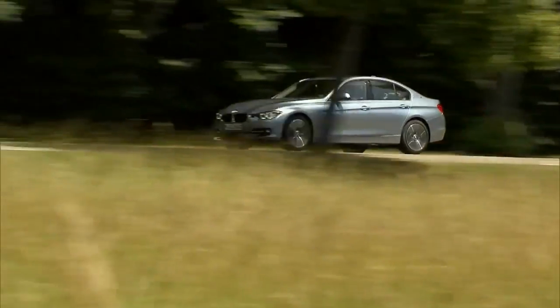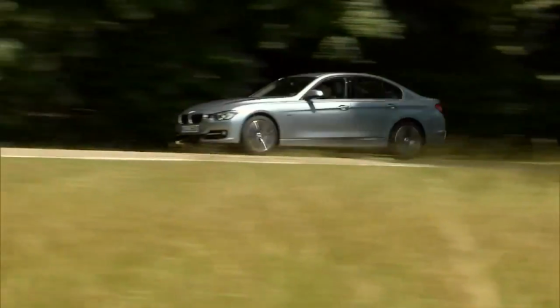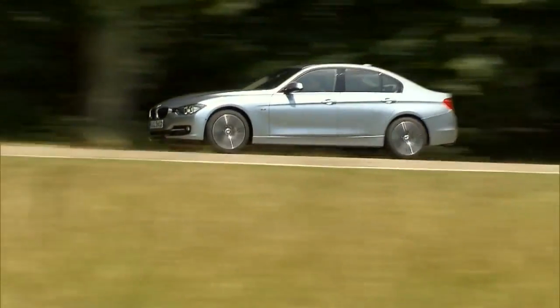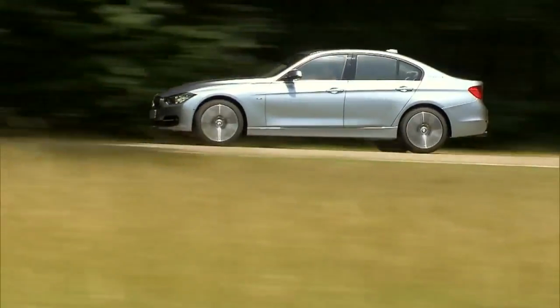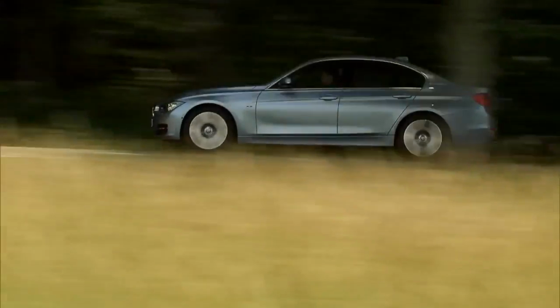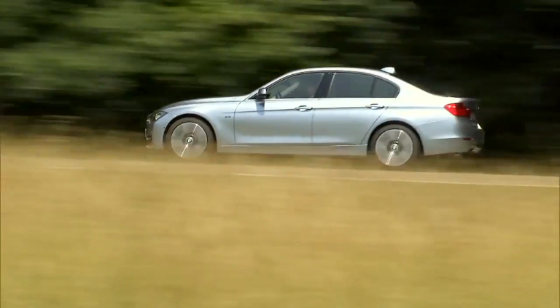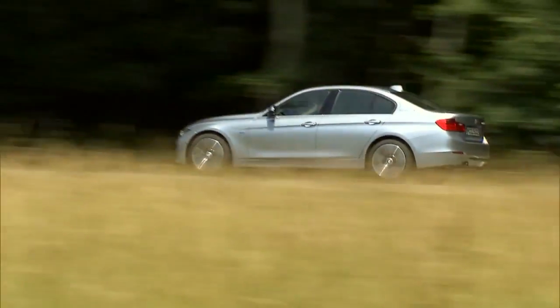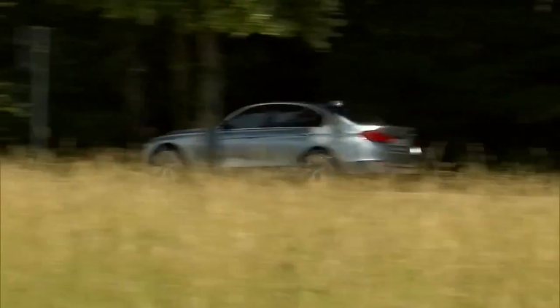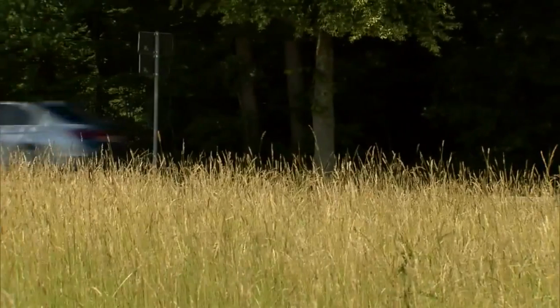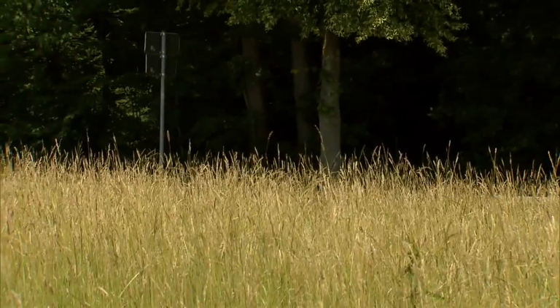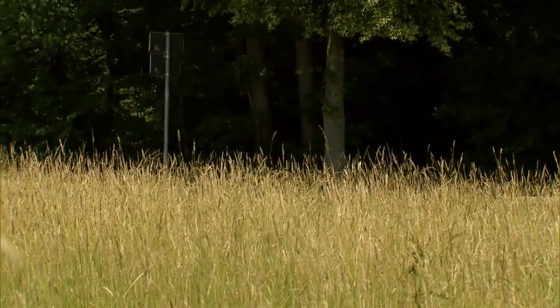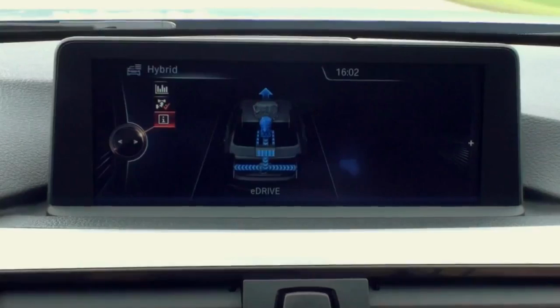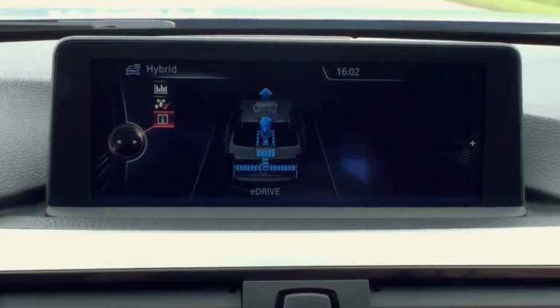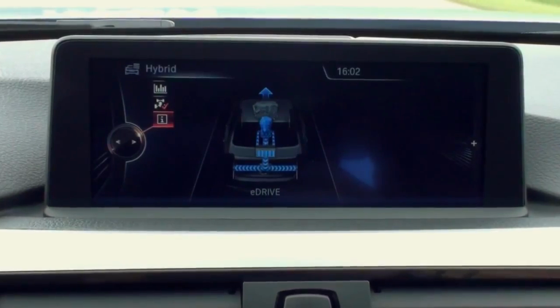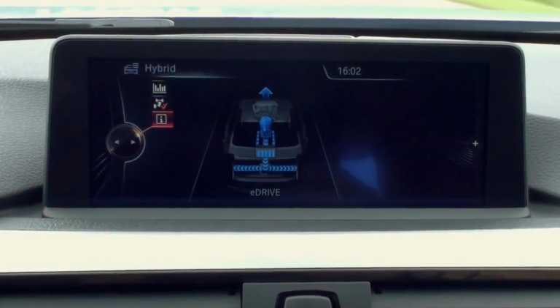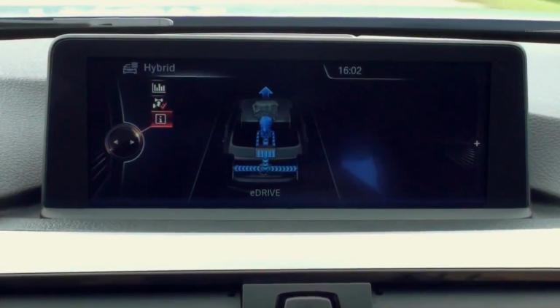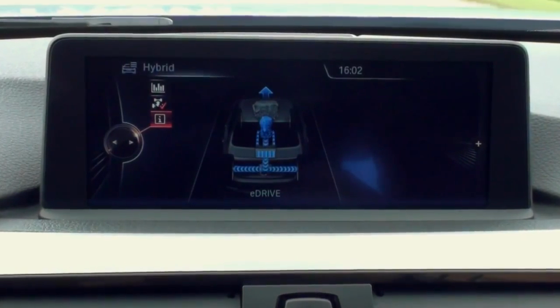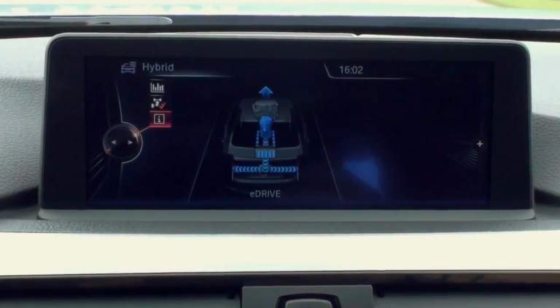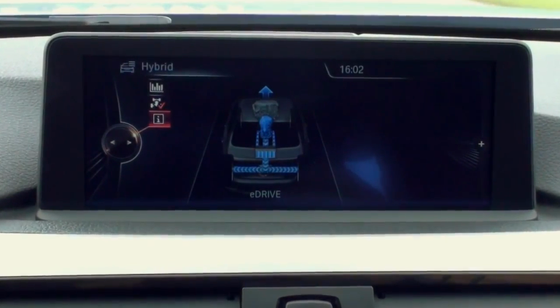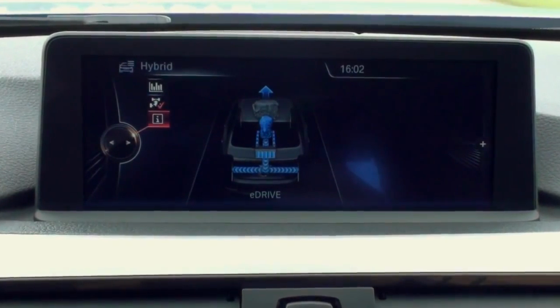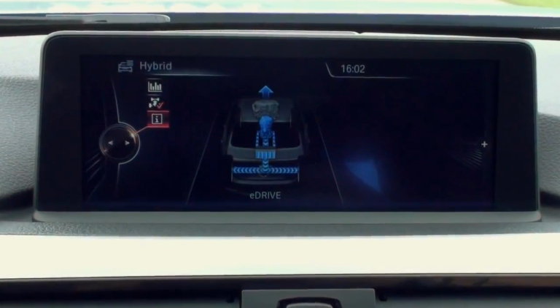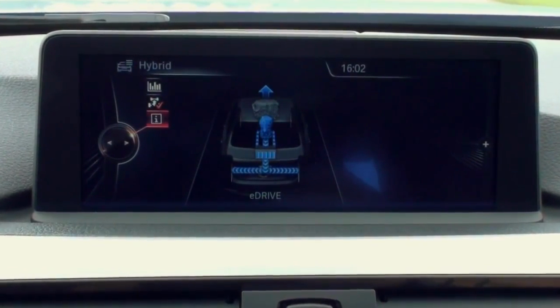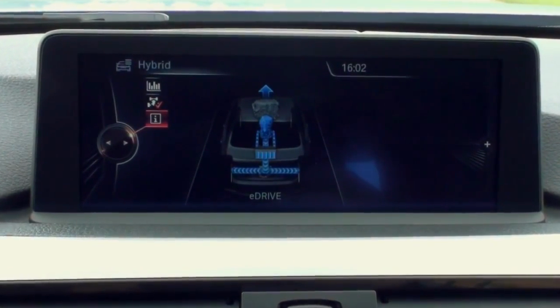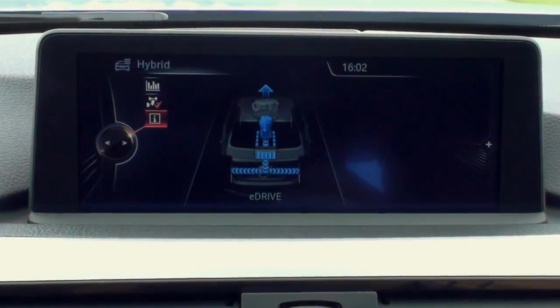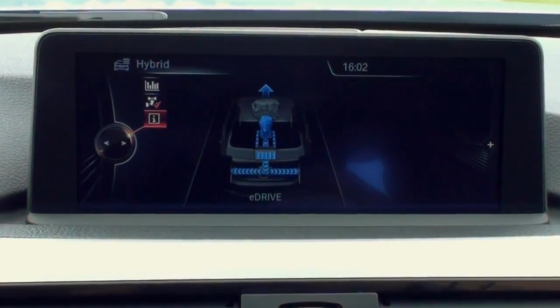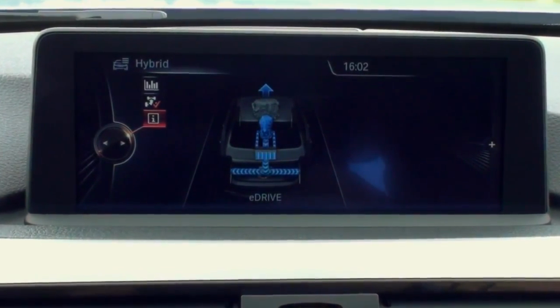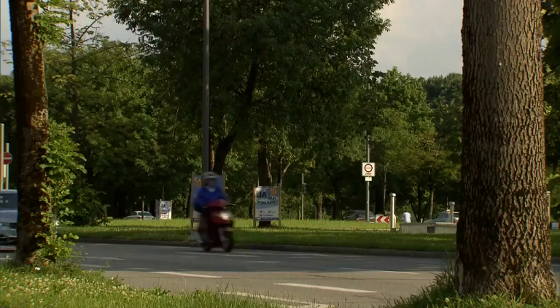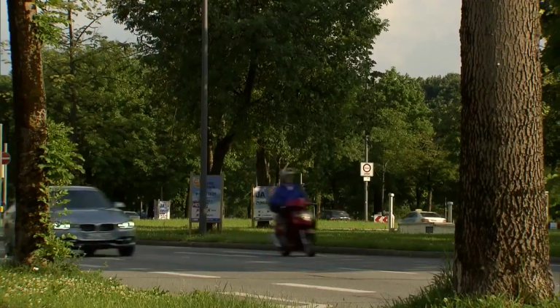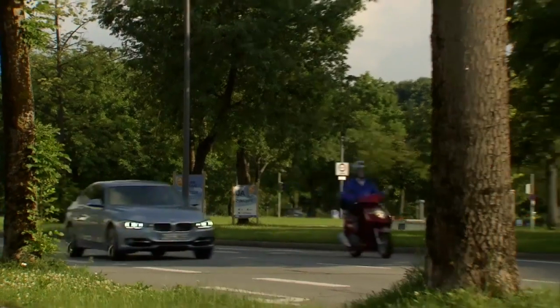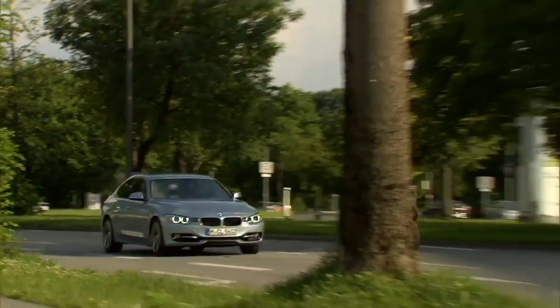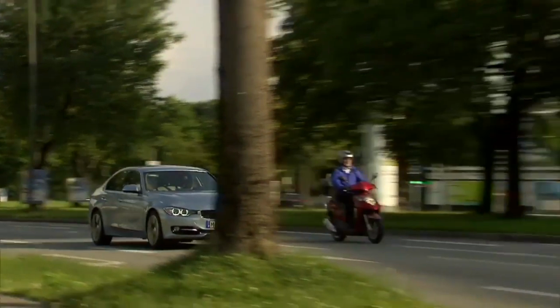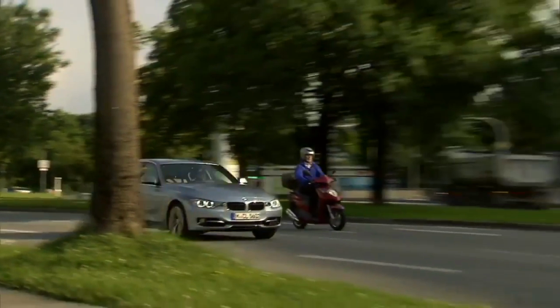The BMW Active Hybrid 3 can drive up to a speed of 75 kilometers an hour in all electric mode for zero emissions when coasting and in city traffic.